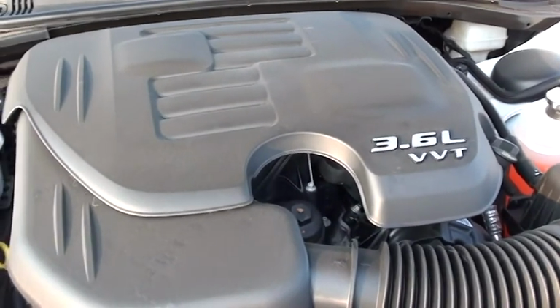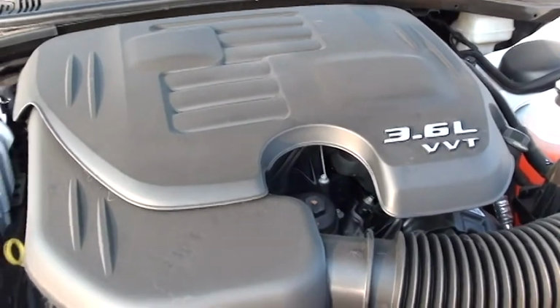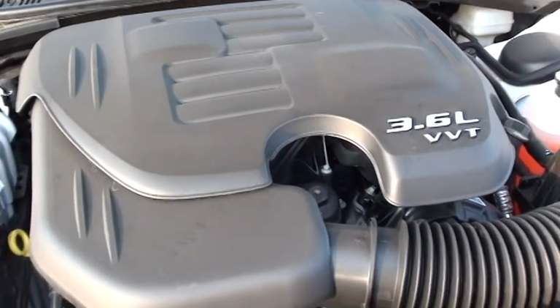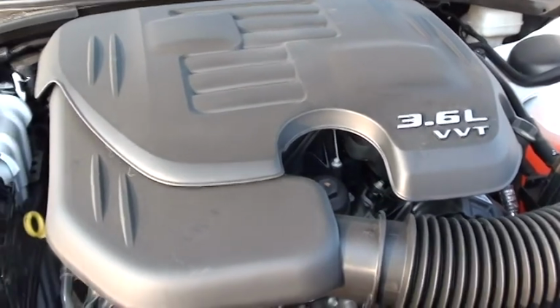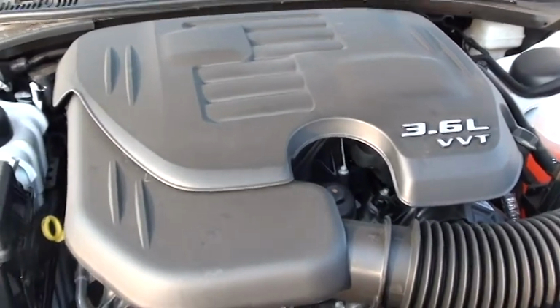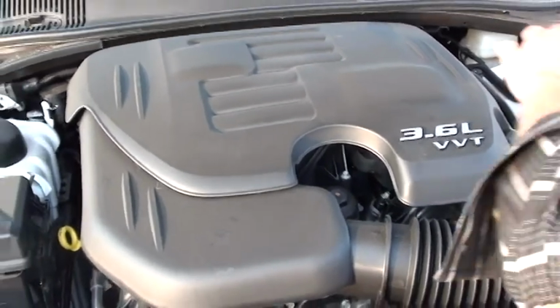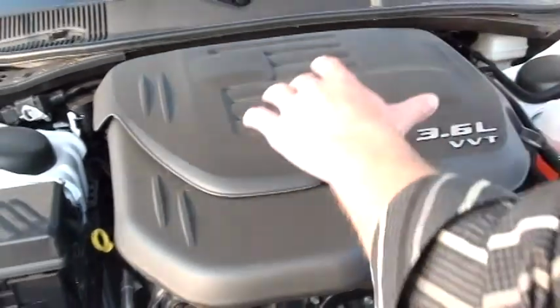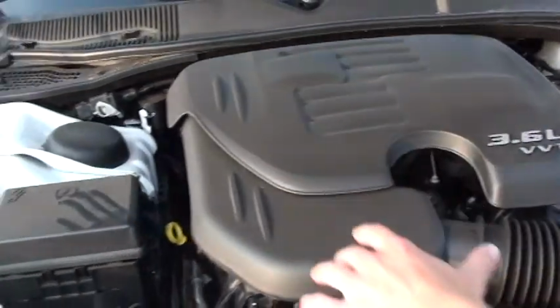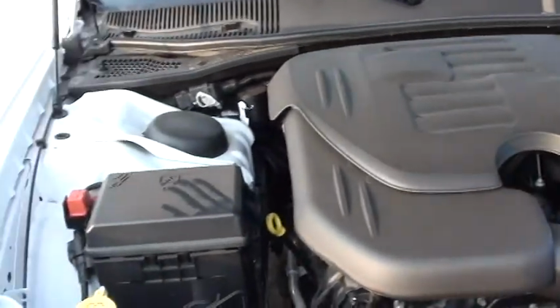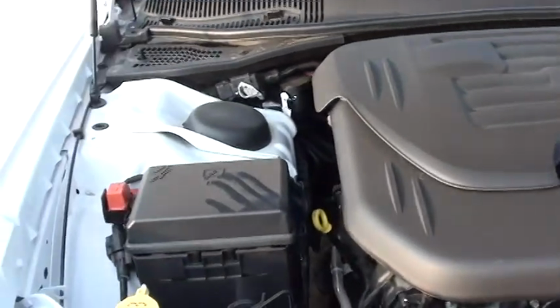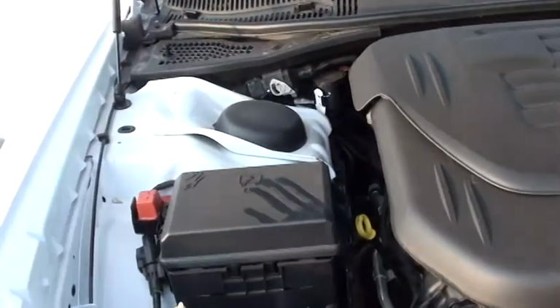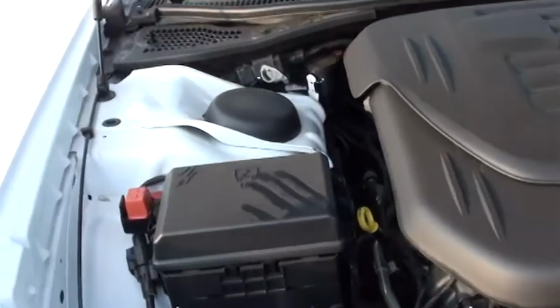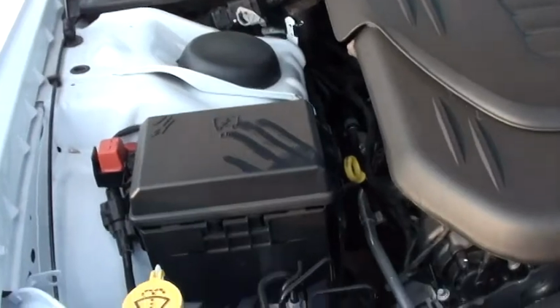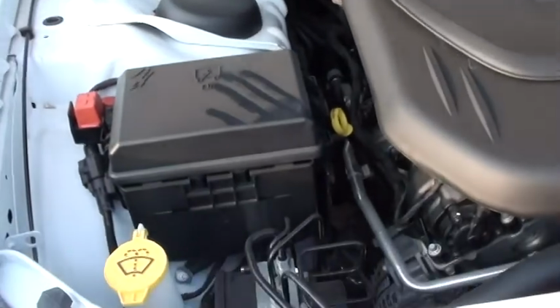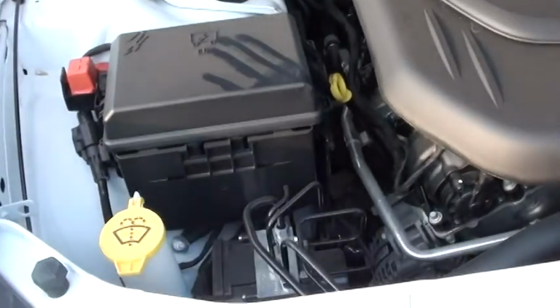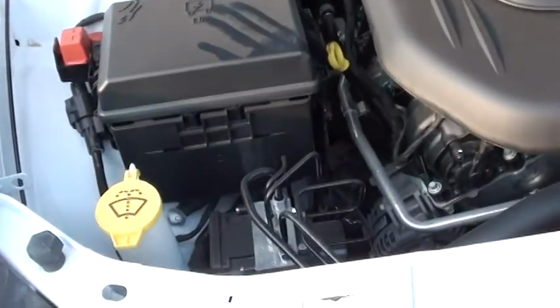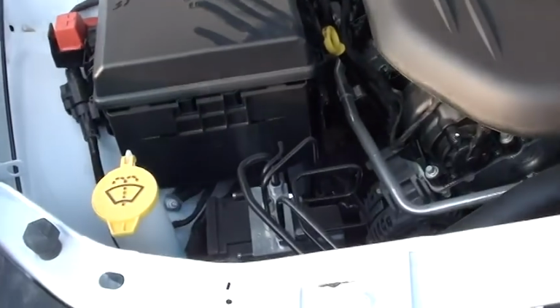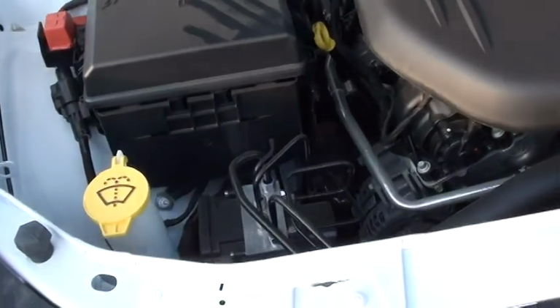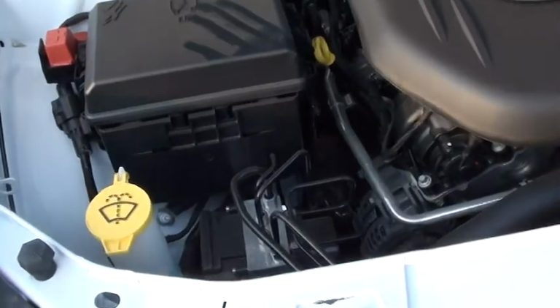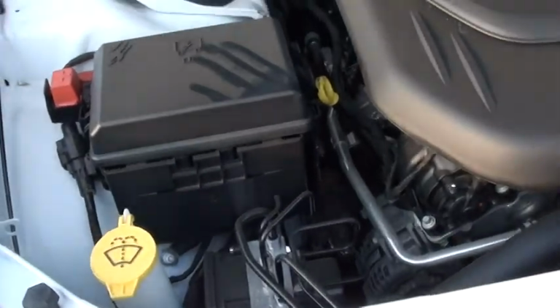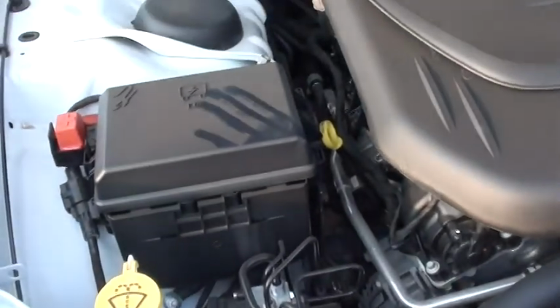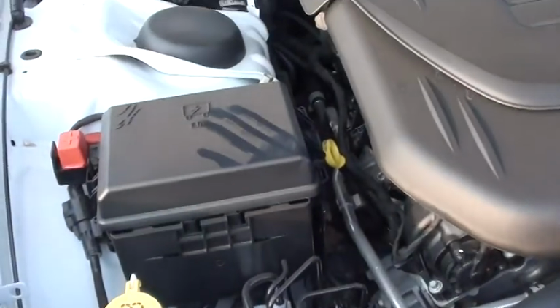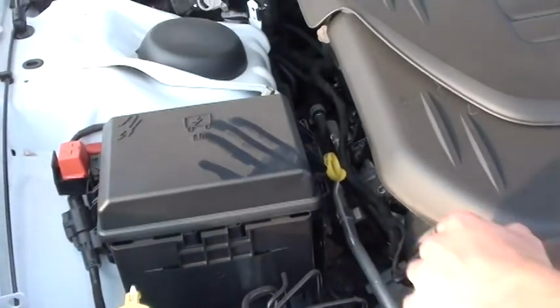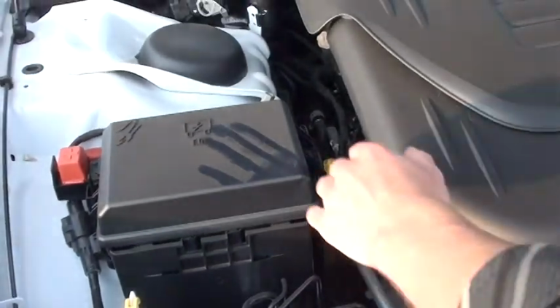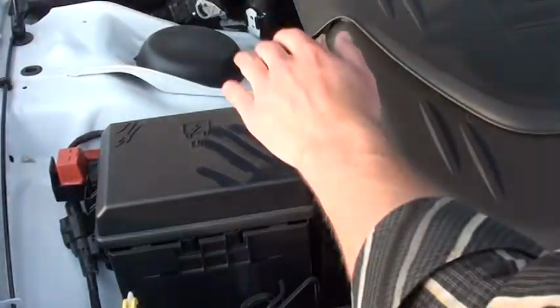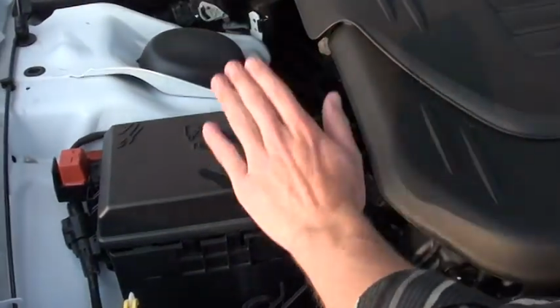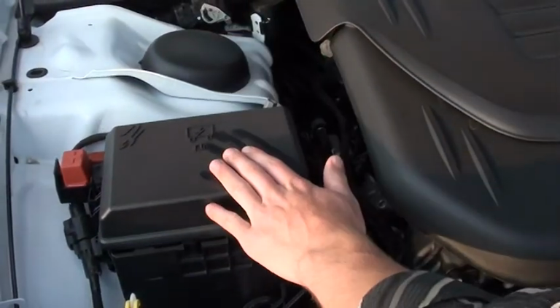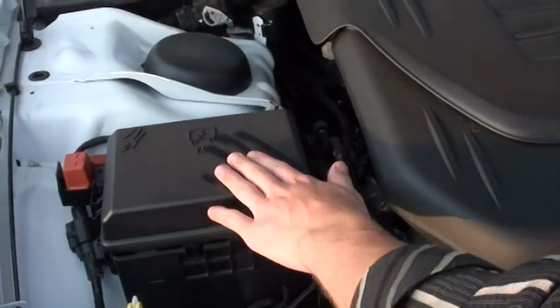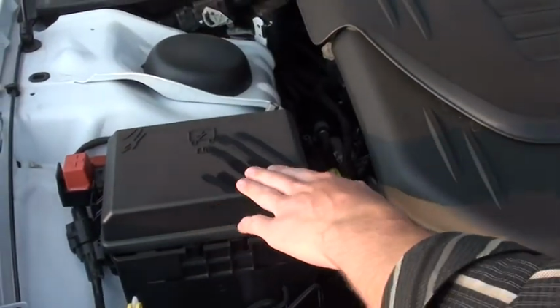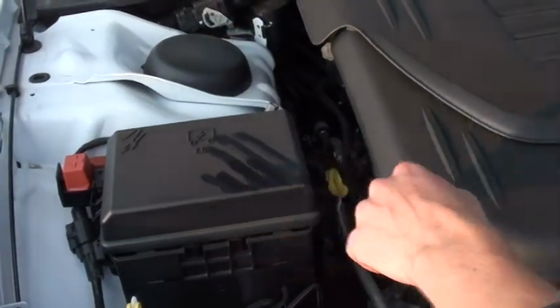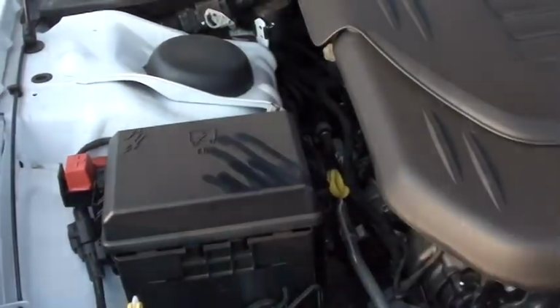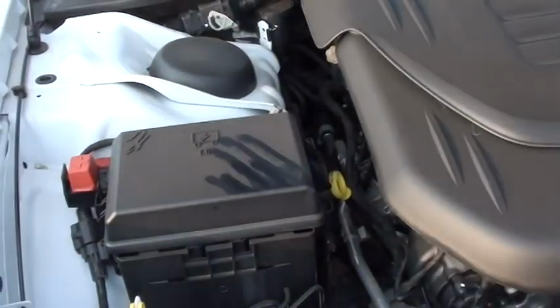Looking under the hood here, everything's neat and tidy, easy to work on. All your major fluids are labeled in yellow, as well as a well-insulated battery cover, so it's going to make it last a lot longer.